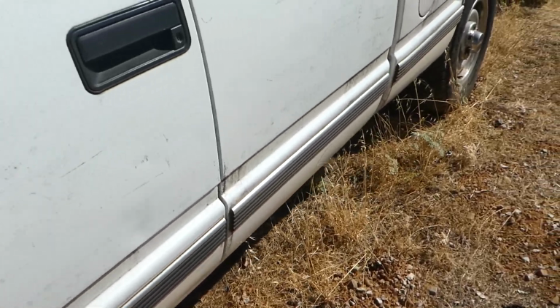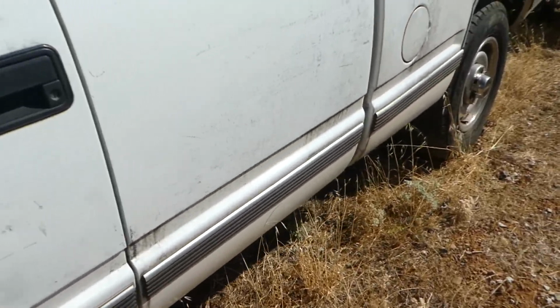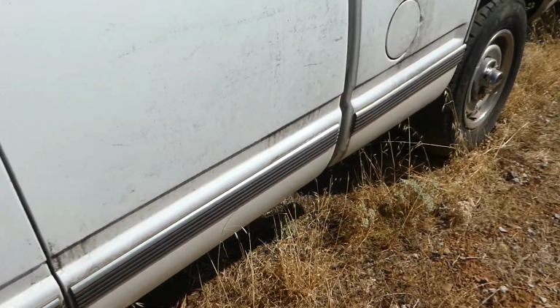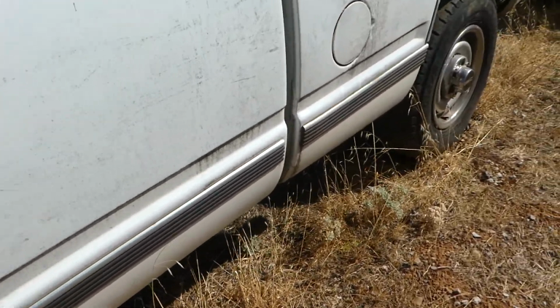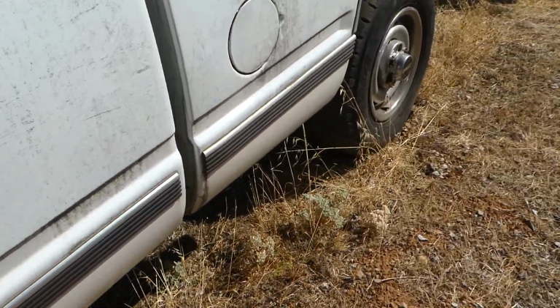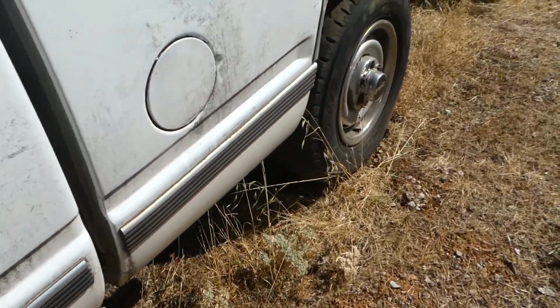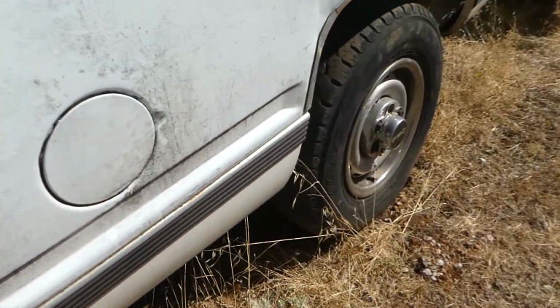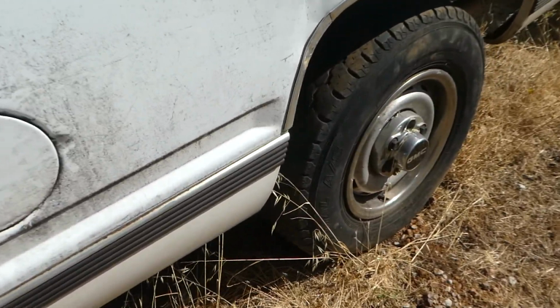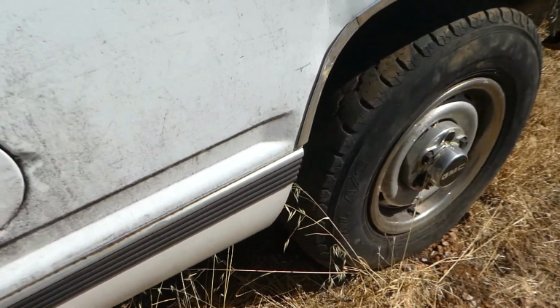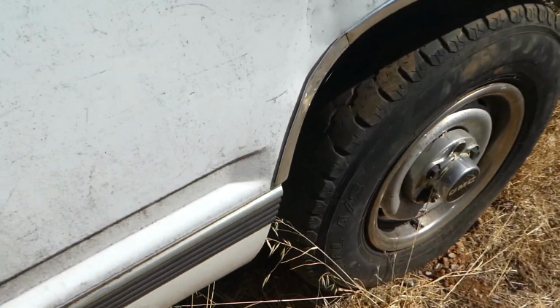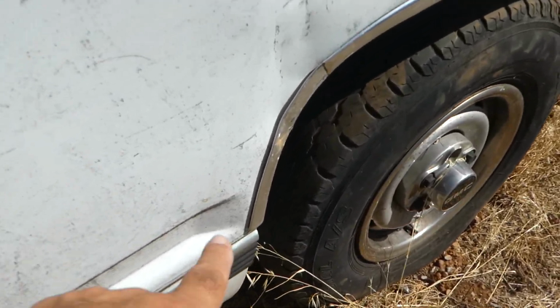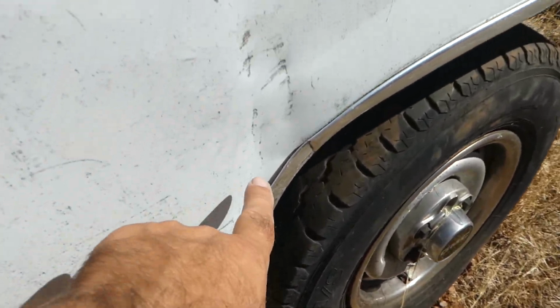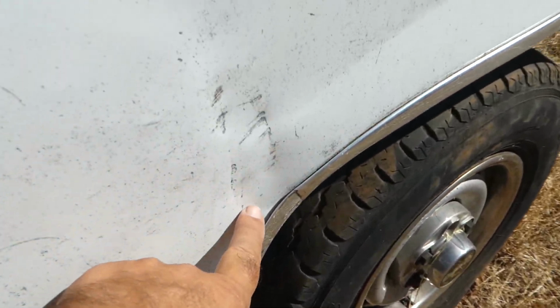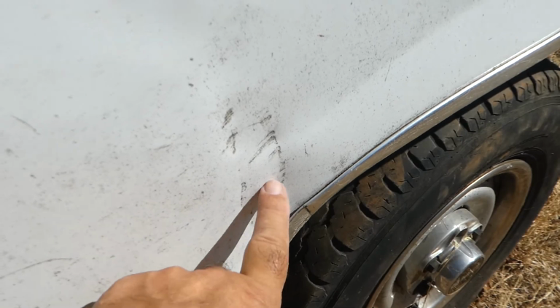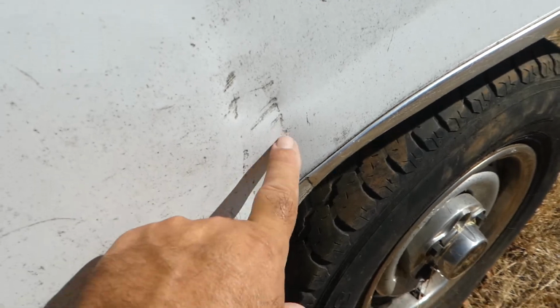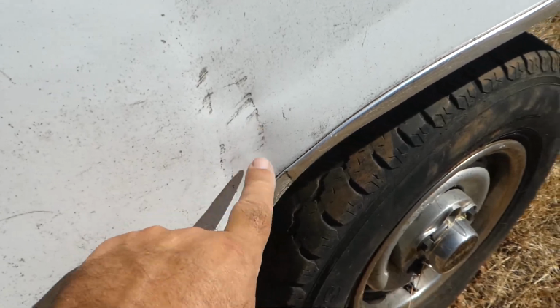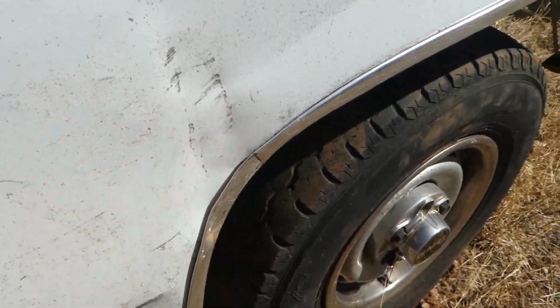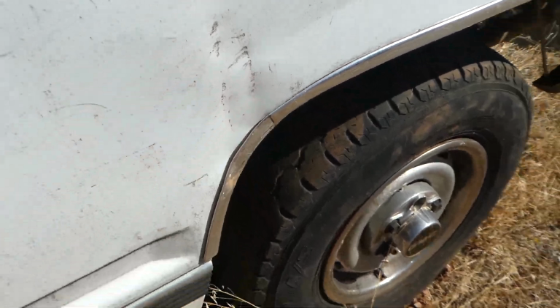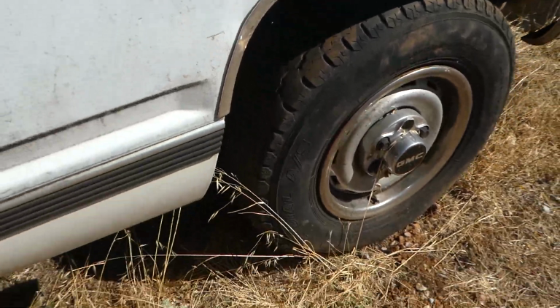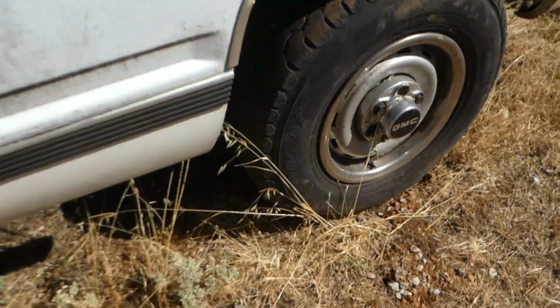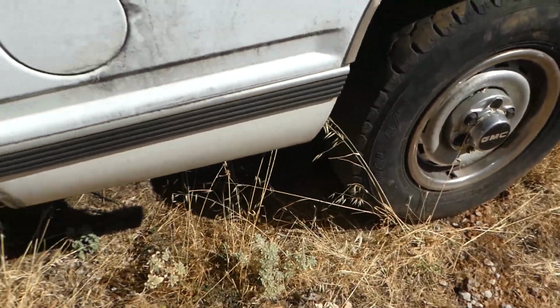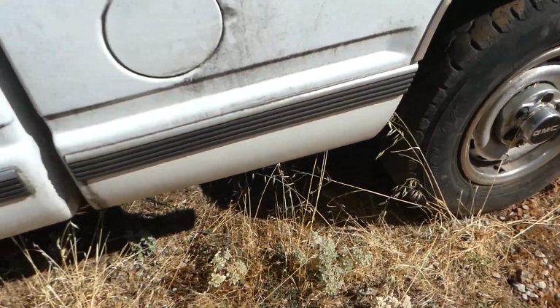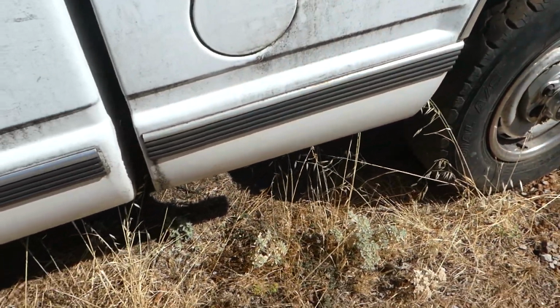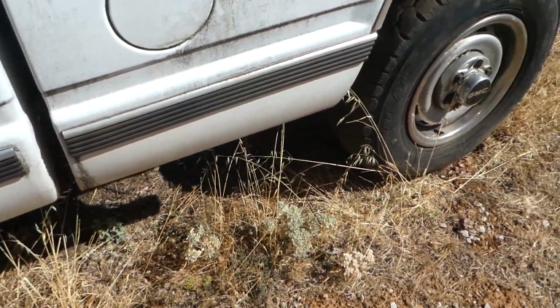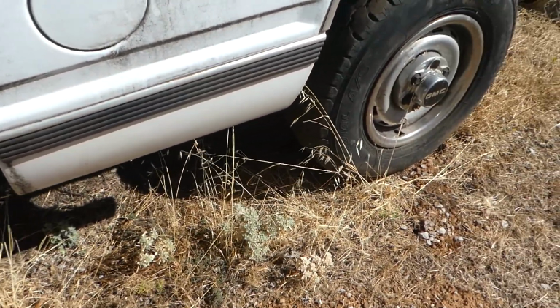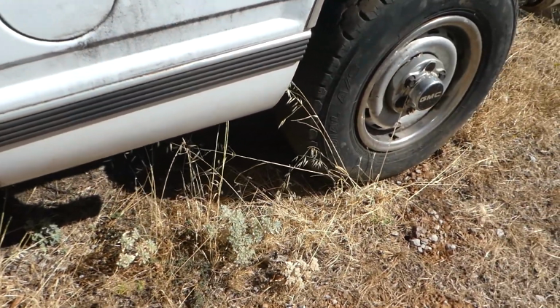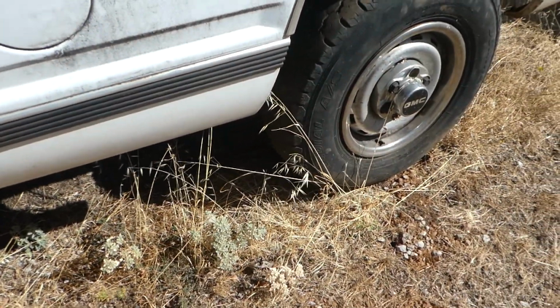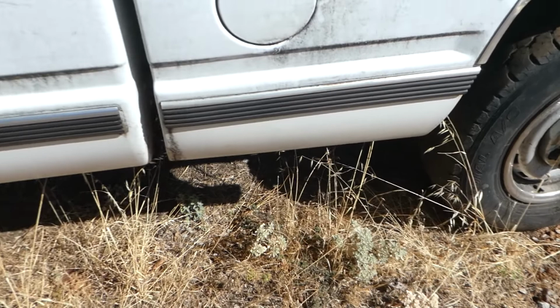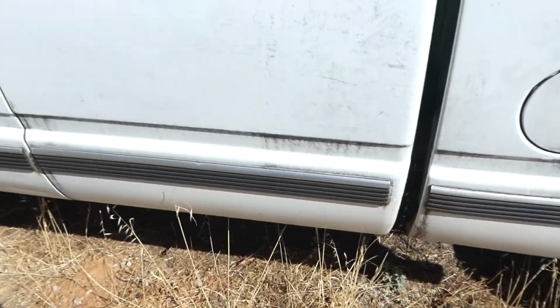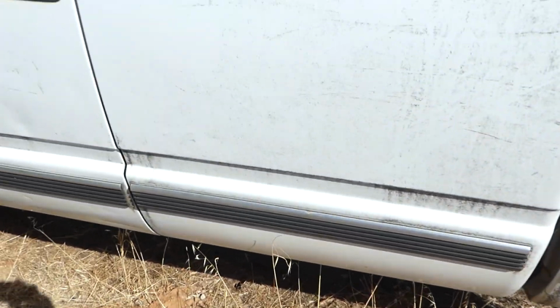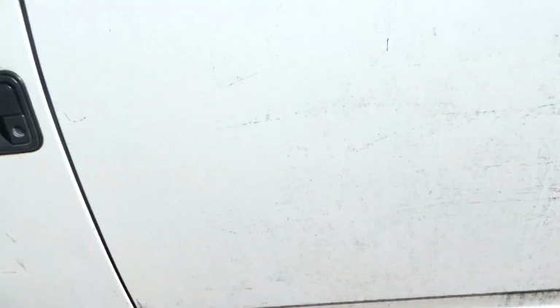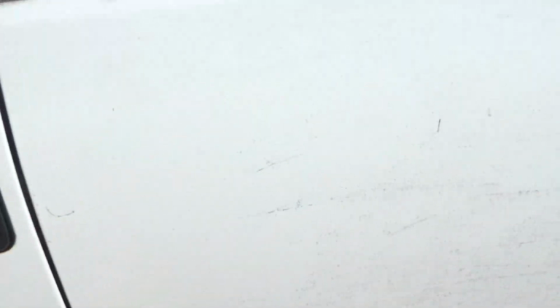We're selling this as parts because we don't have it smogged. There's a little ding there. Tires need to be replaced. It is a four-wheel drive vehicle.